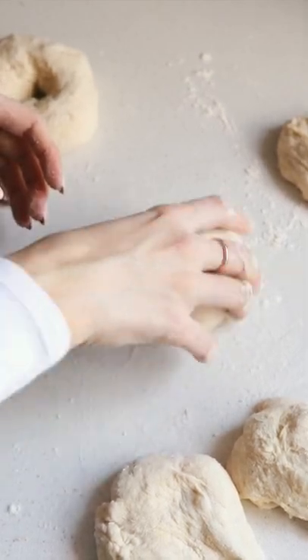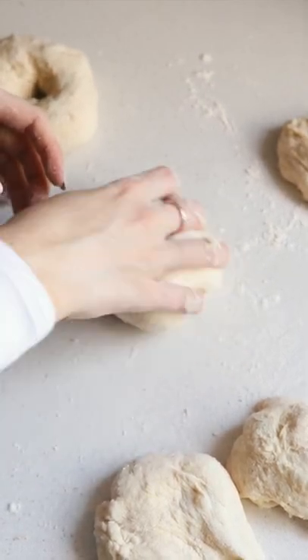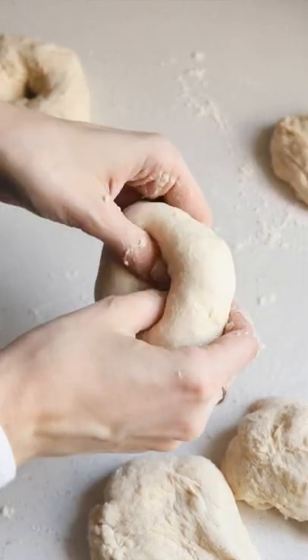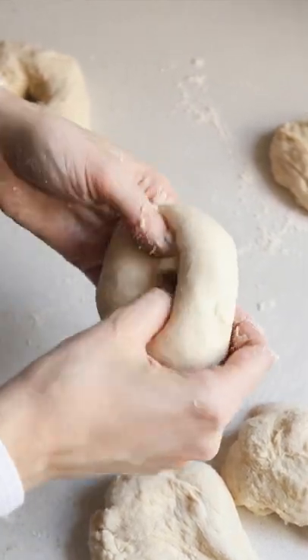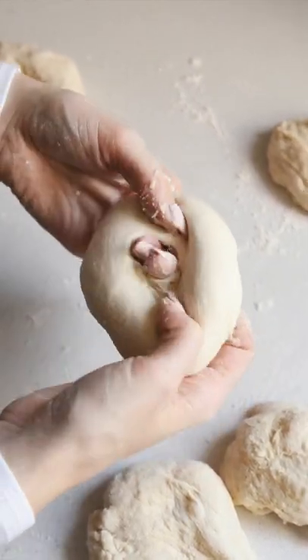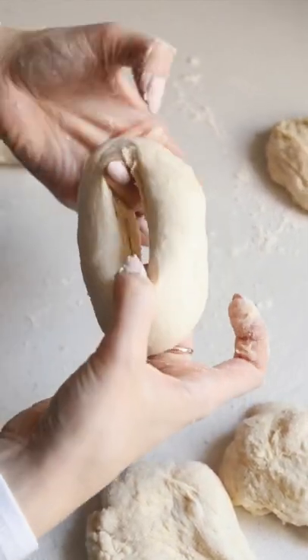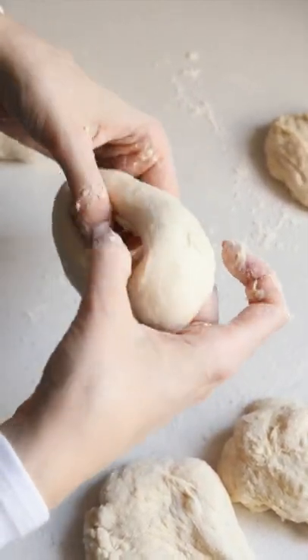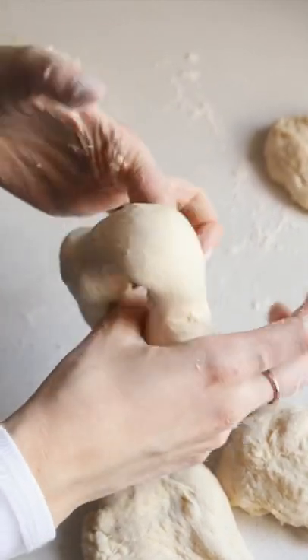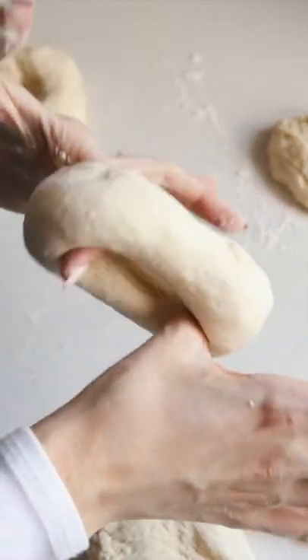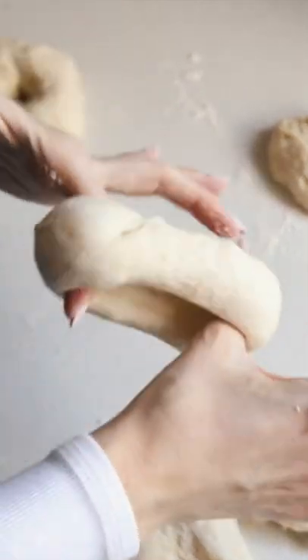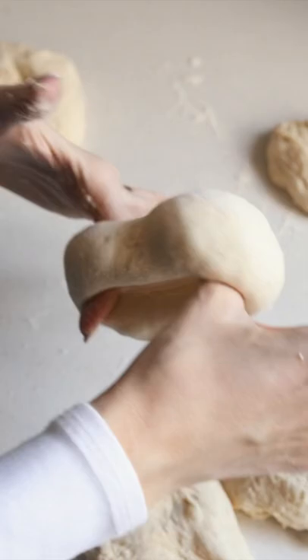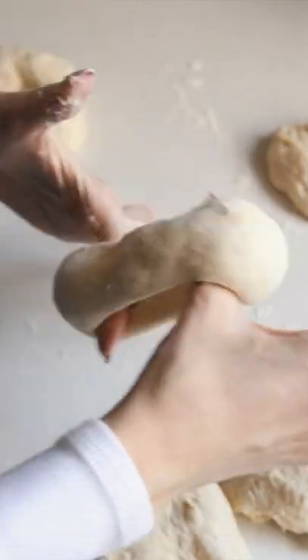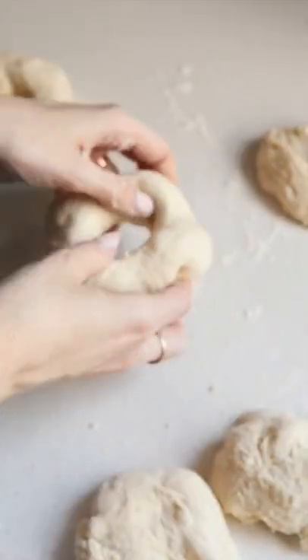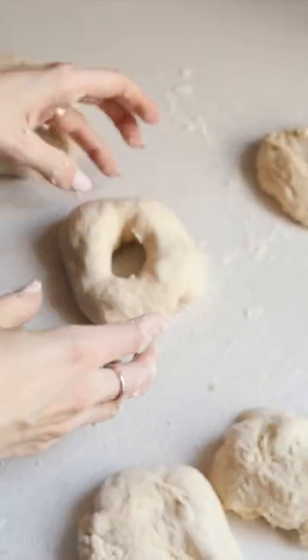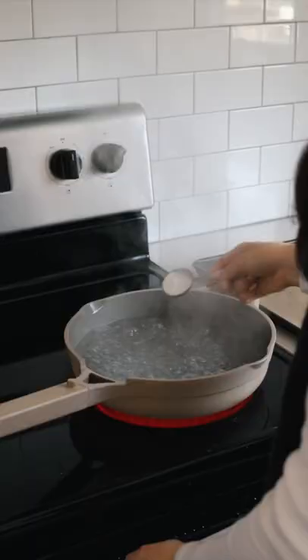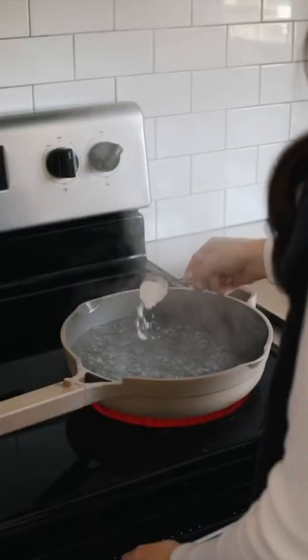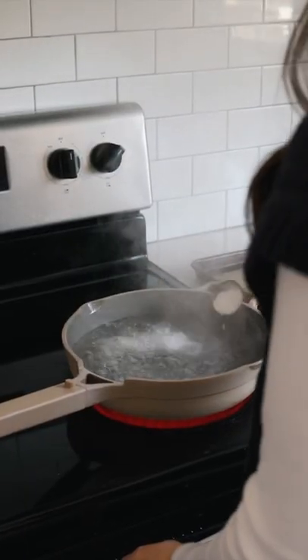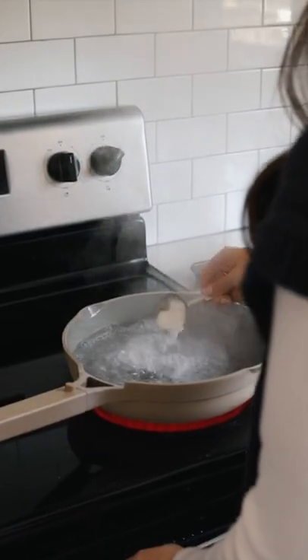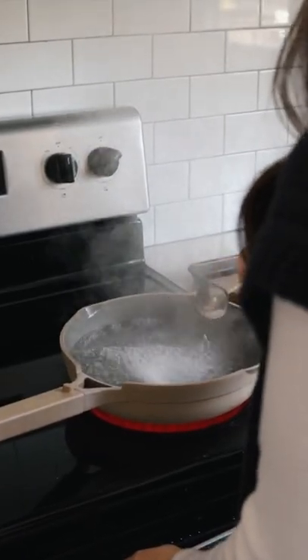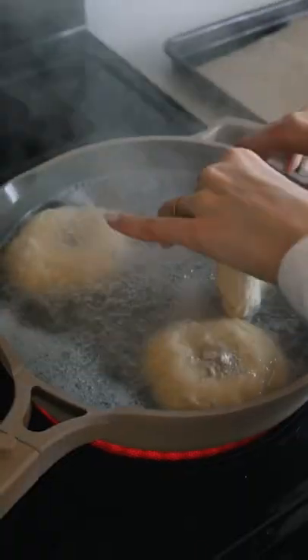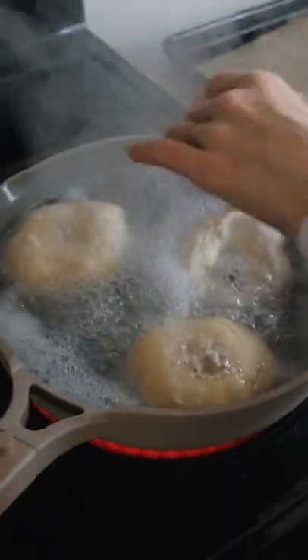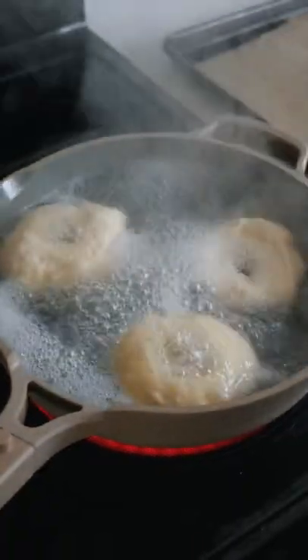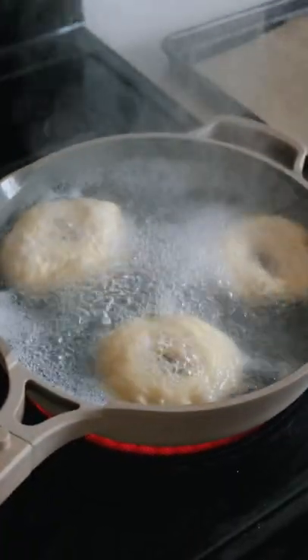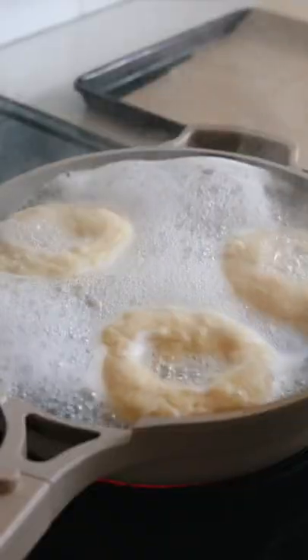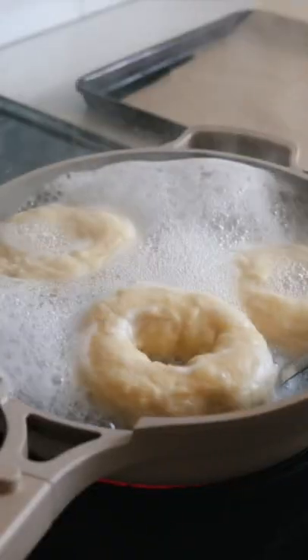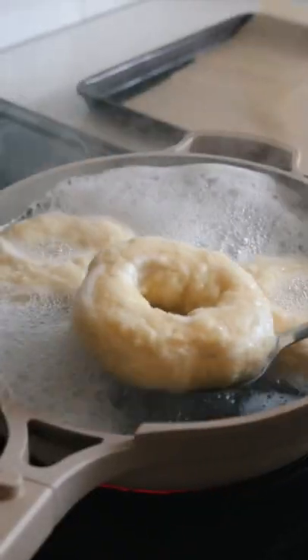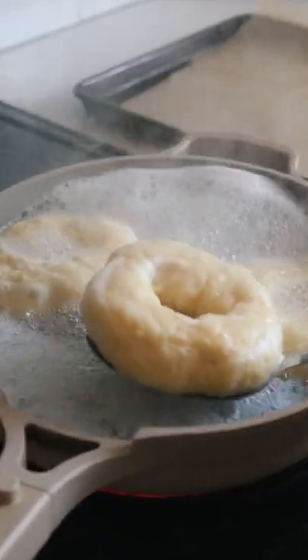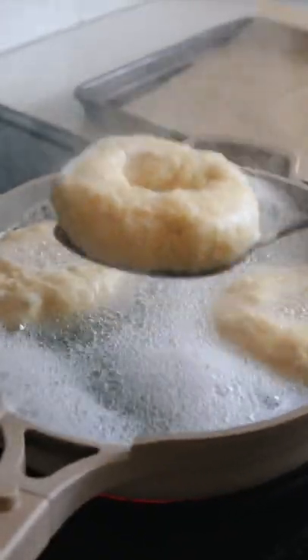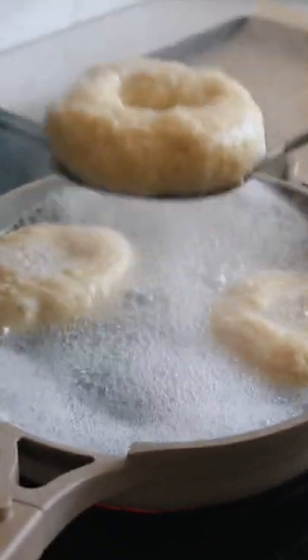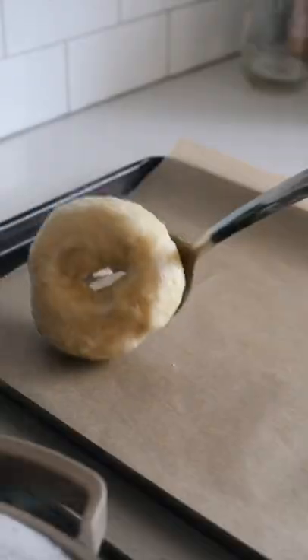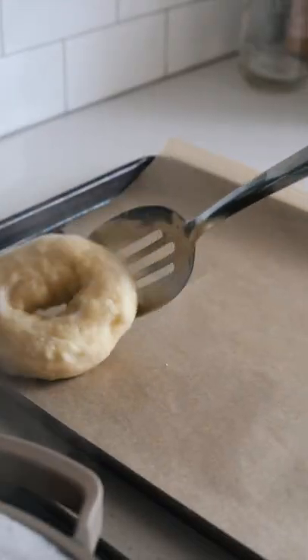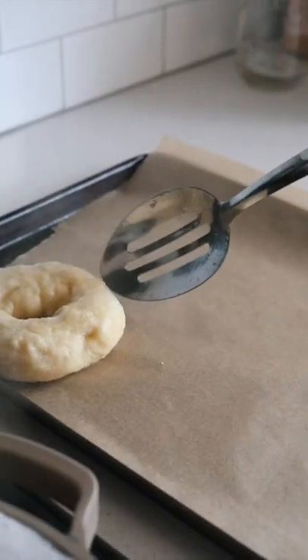Use your fingers to create a hole and just make it a little bit bigger because it will spring back a bit while it sits. Add a tablespoon of baking soda to boiling water and then boil the bagels for 1 minute per side and then transfer to a parchment-lined baking sheet.